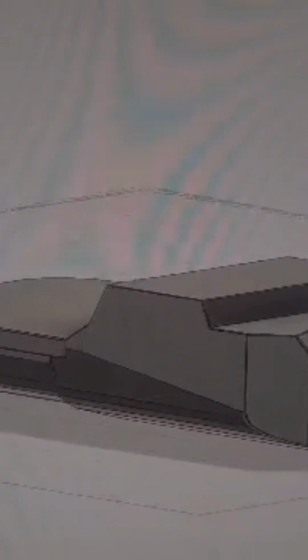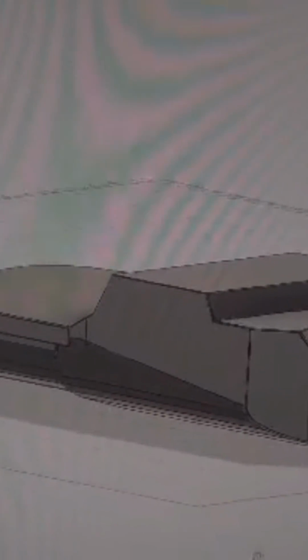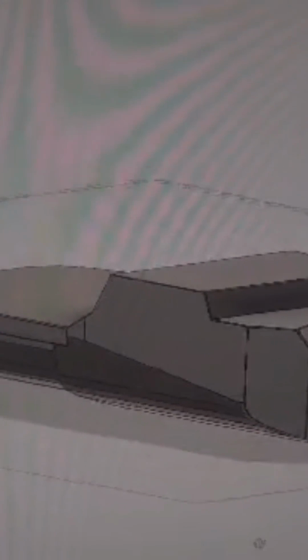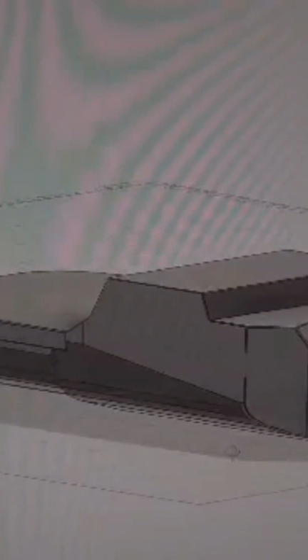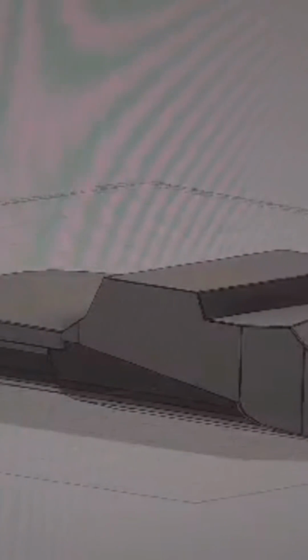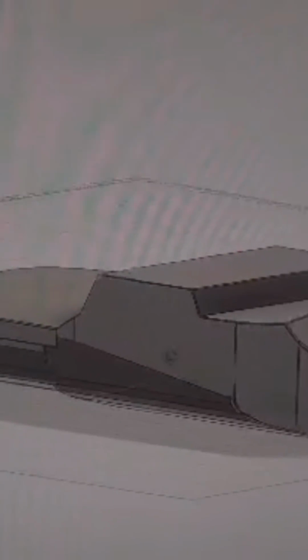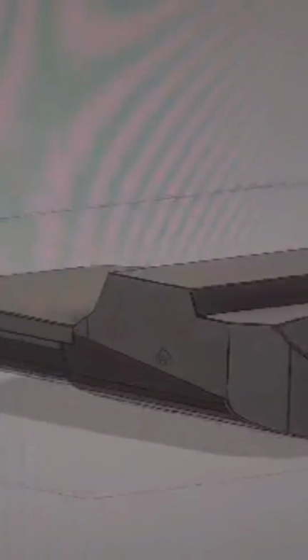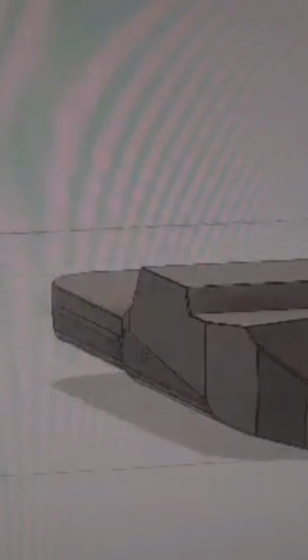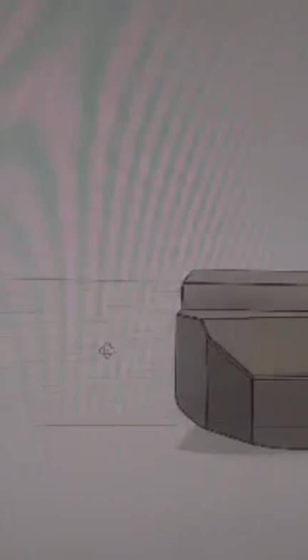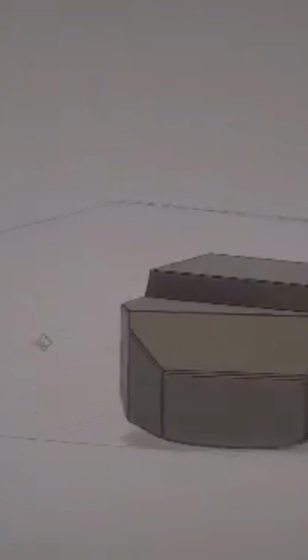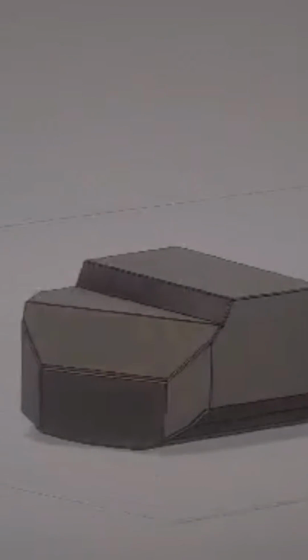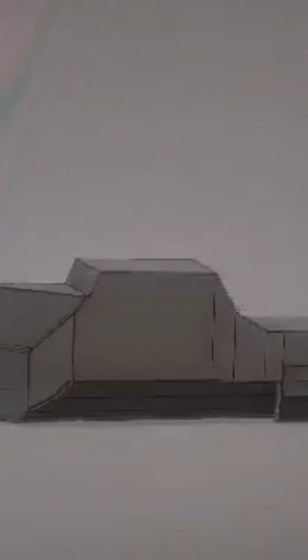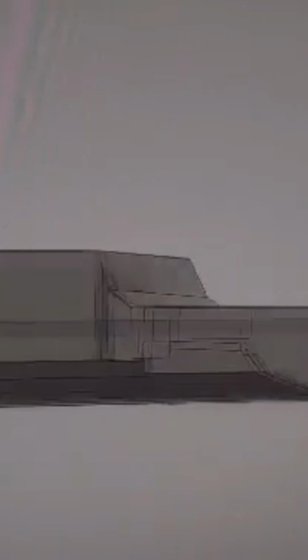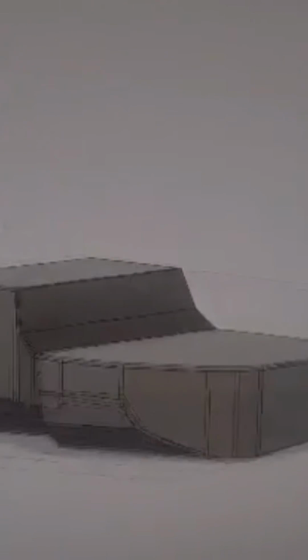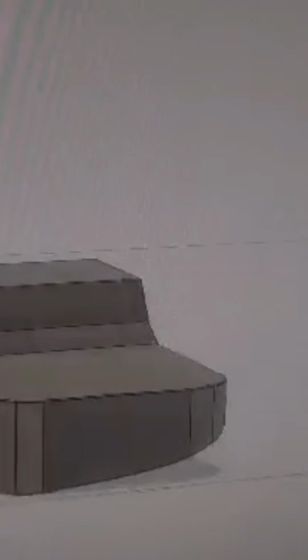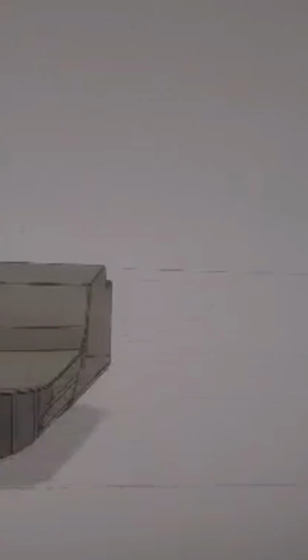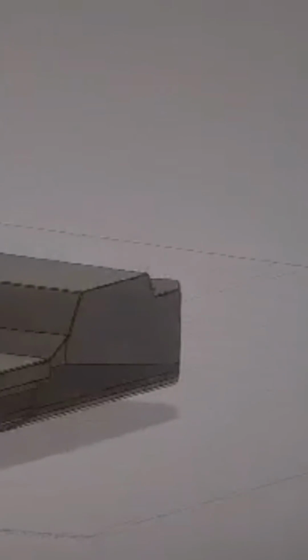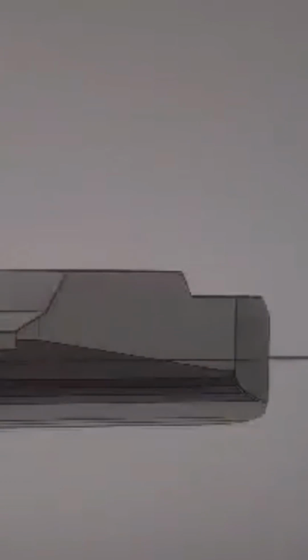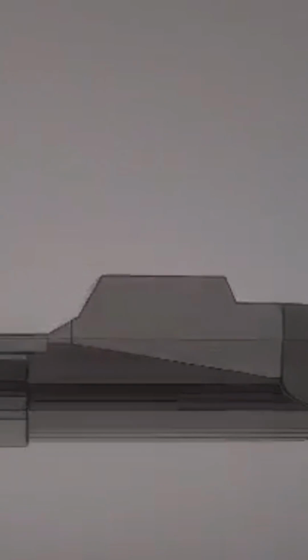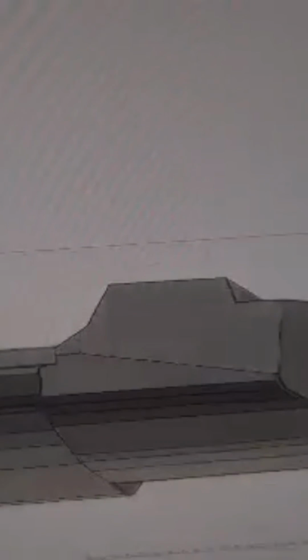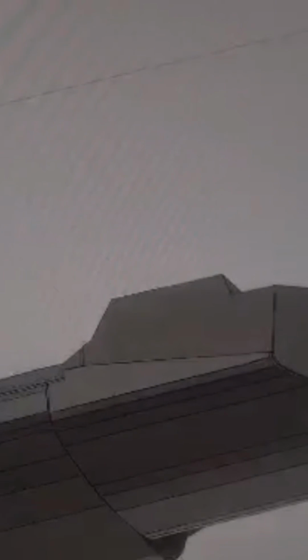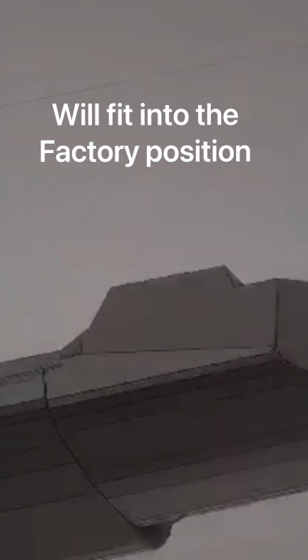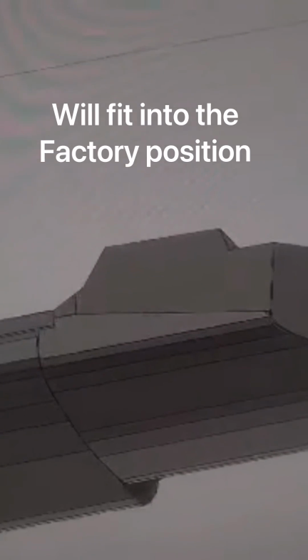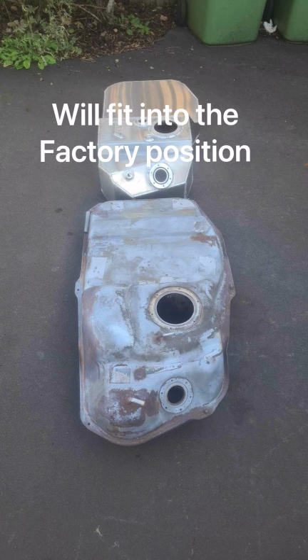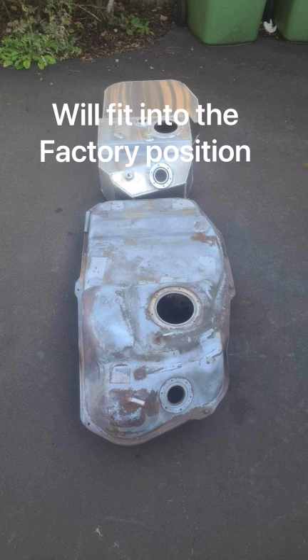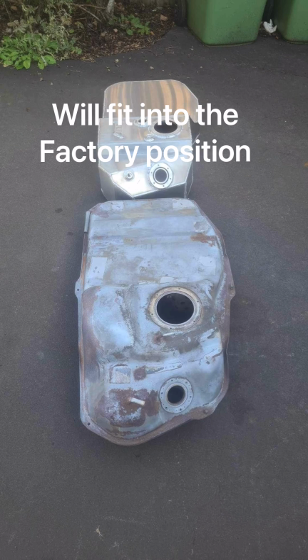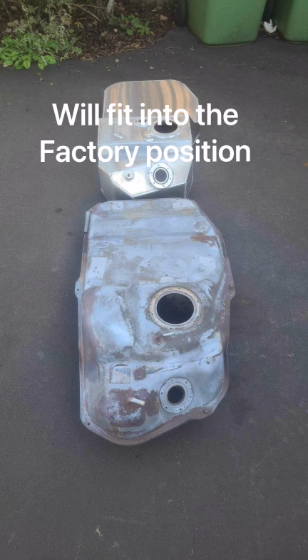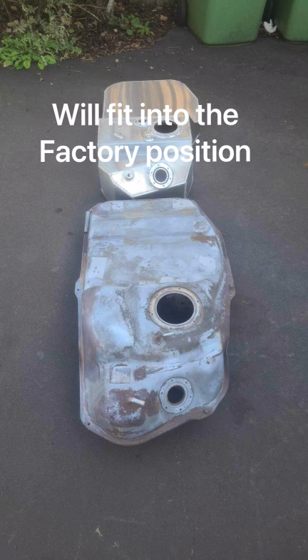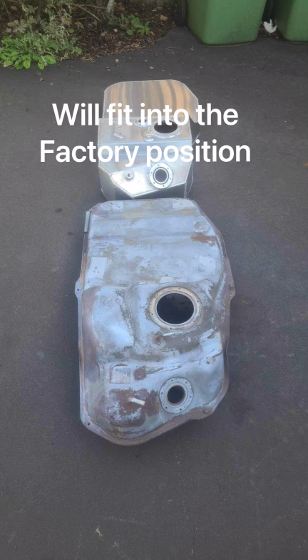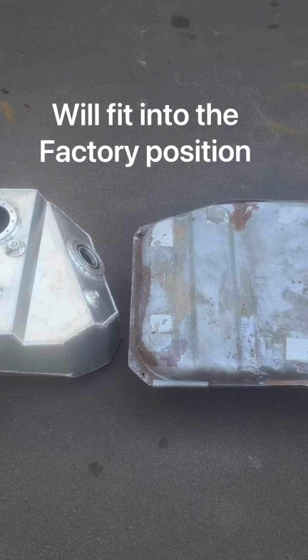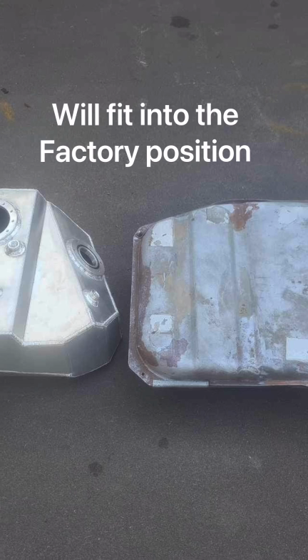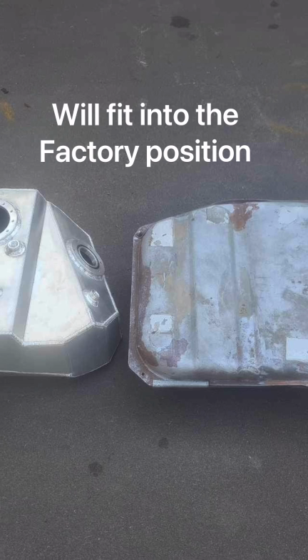We put it up on the CAD drawing and sent it off to the laser cutters, and they cut all the pieces we need exactly to those dimensions. Then we got a boiler maker to roll it up, and this is the finished product.